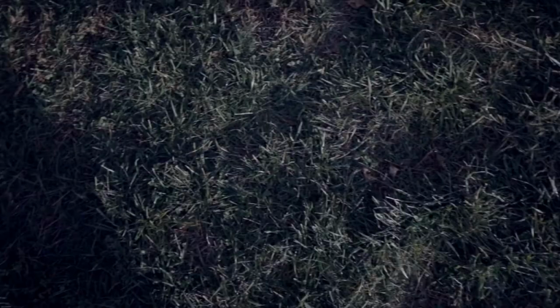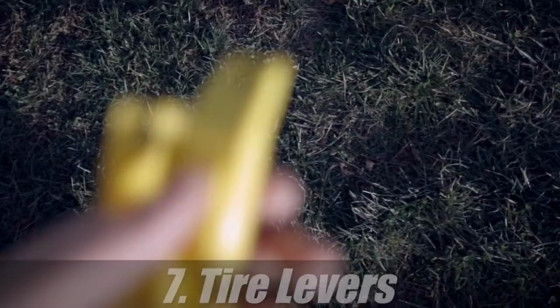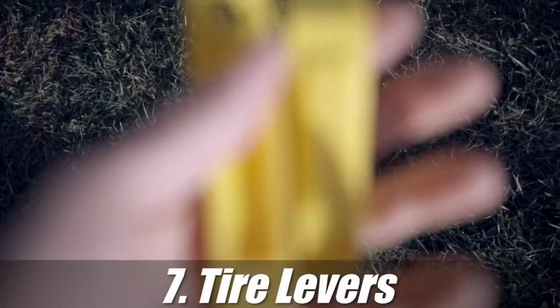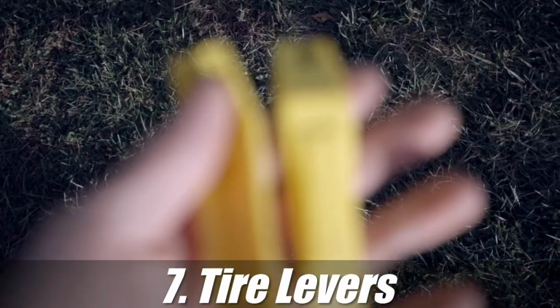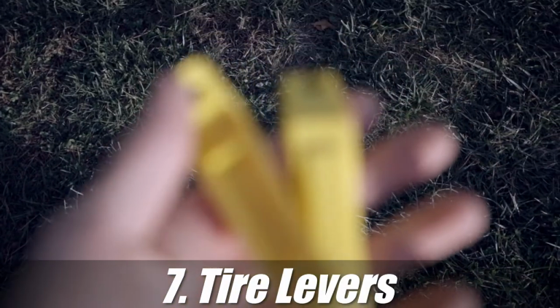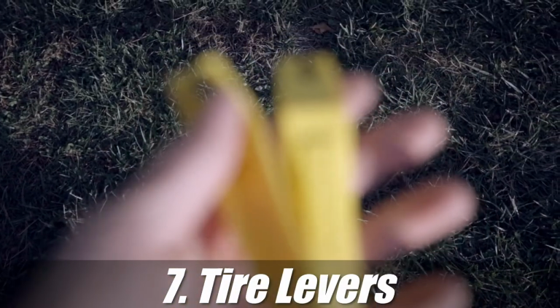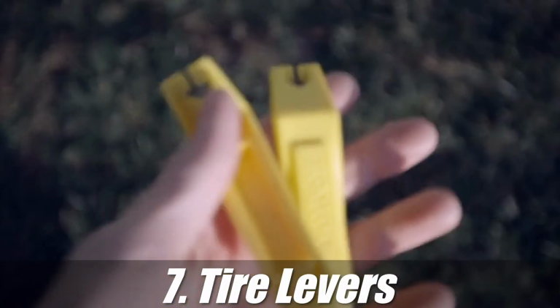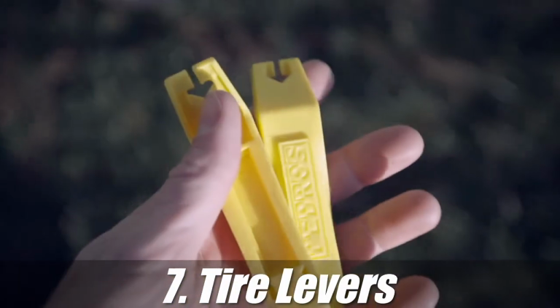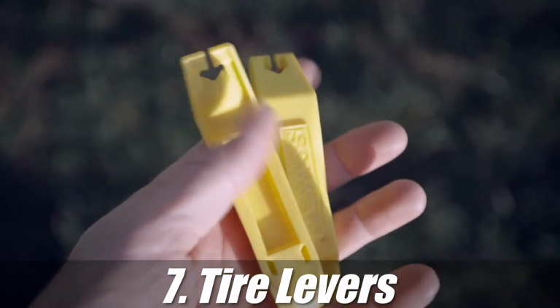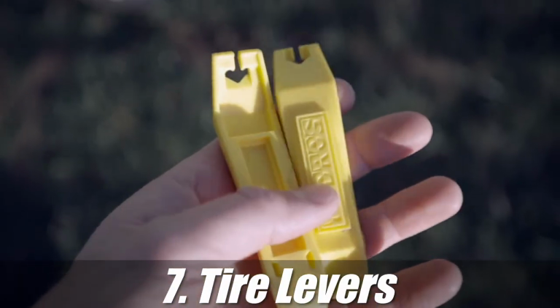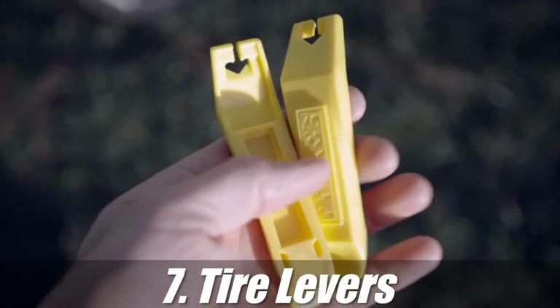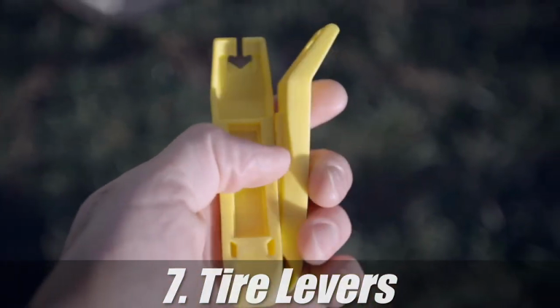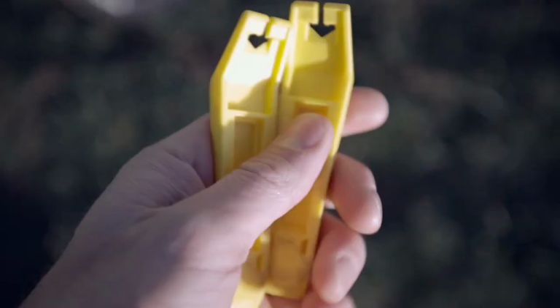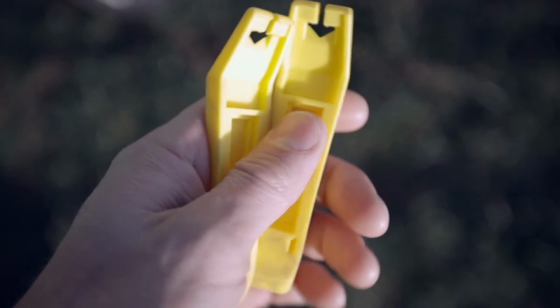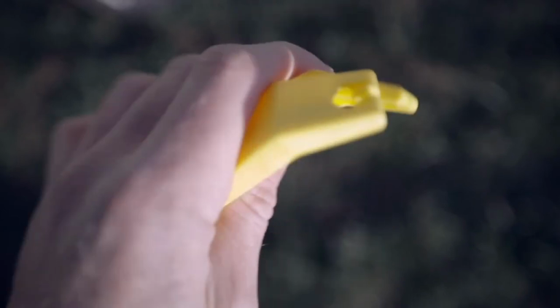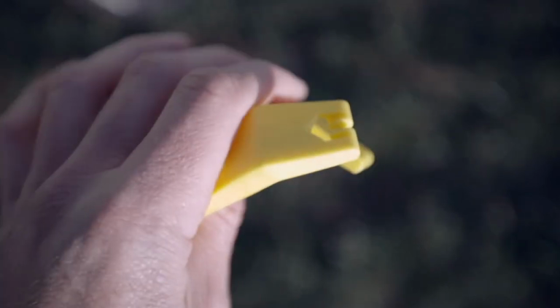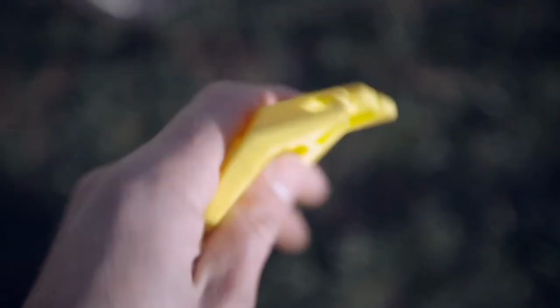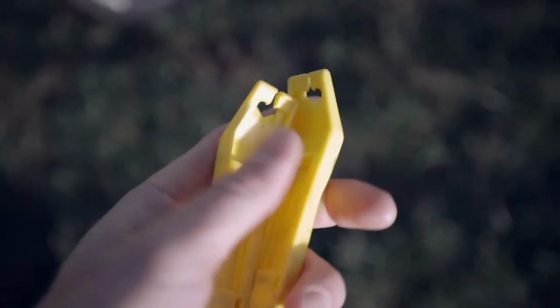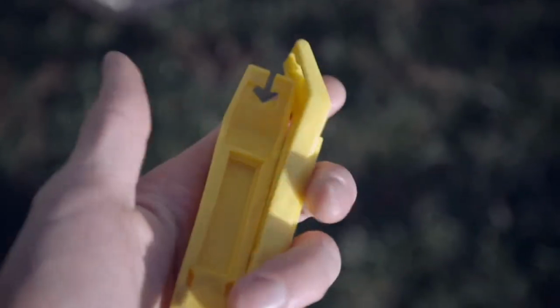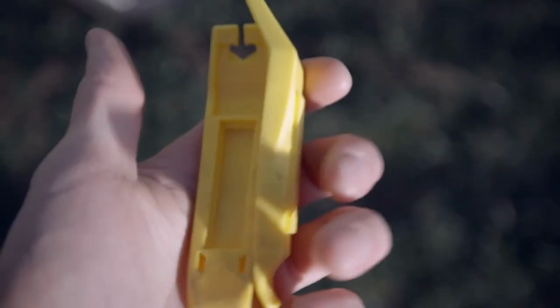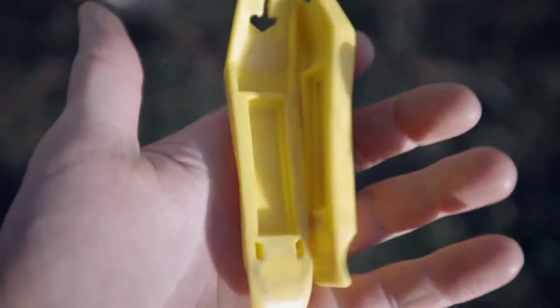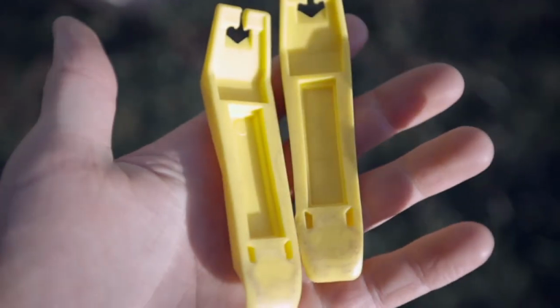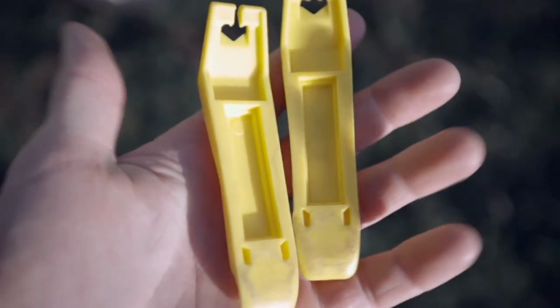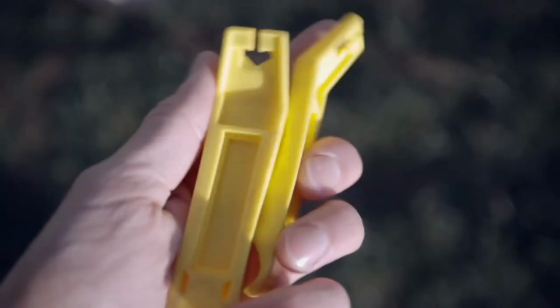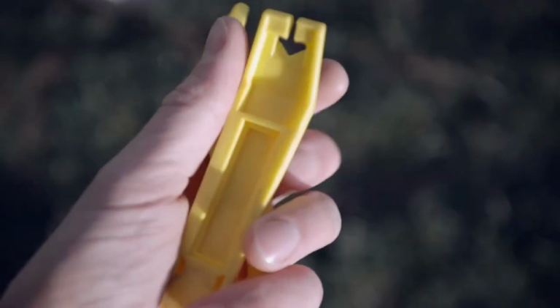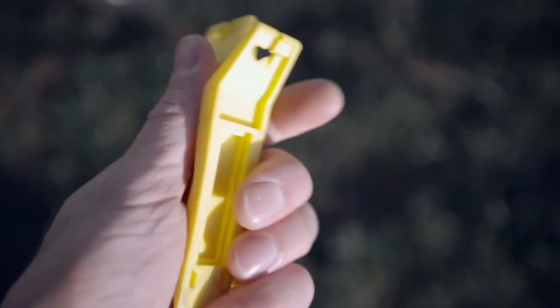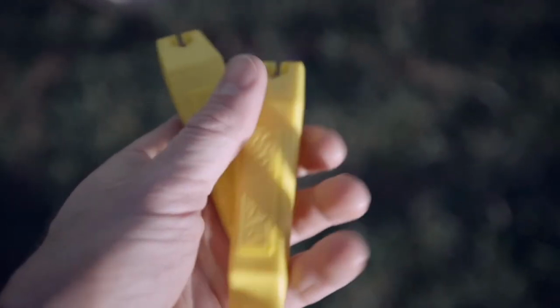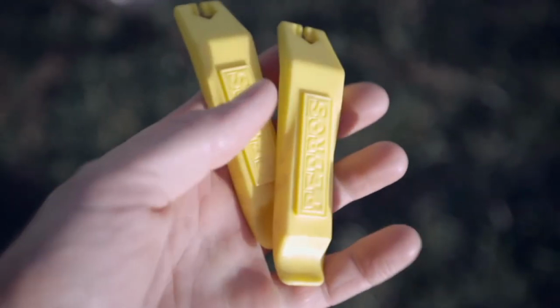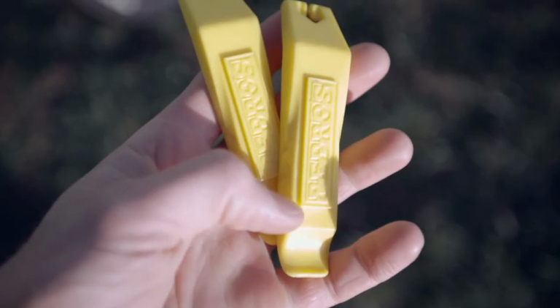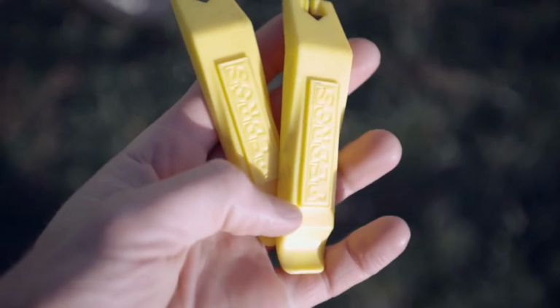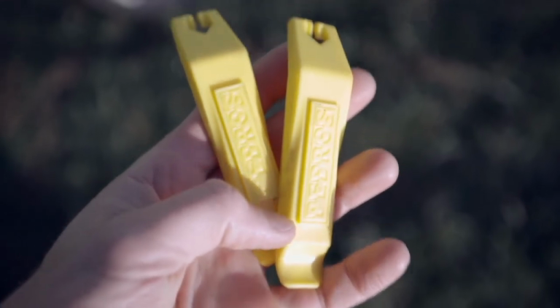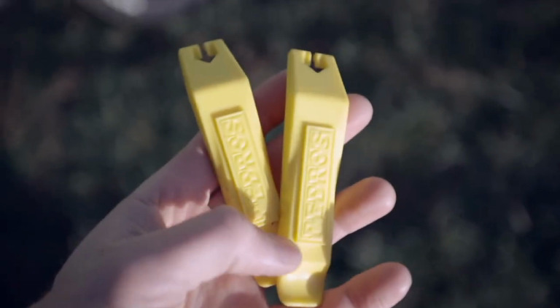You're going to want to grab some tire levers to be able to get those tires on and off. These will also help you open up the tire to get in those tubes. So be sure to grab a set of tire levers.